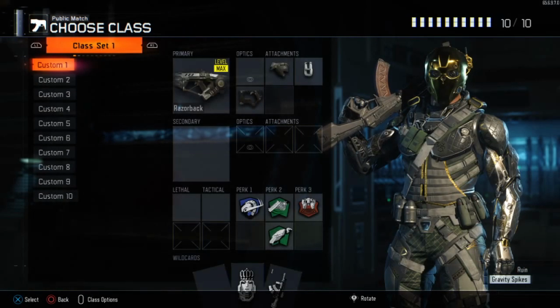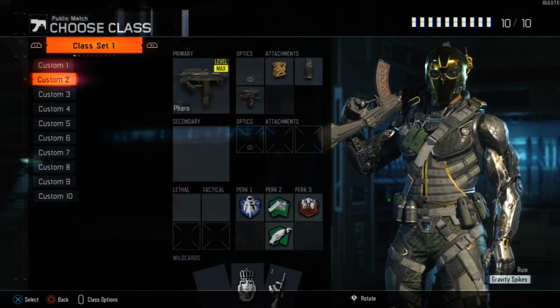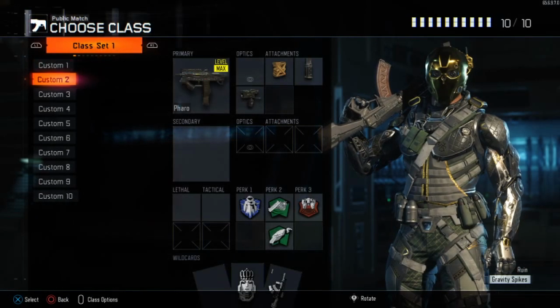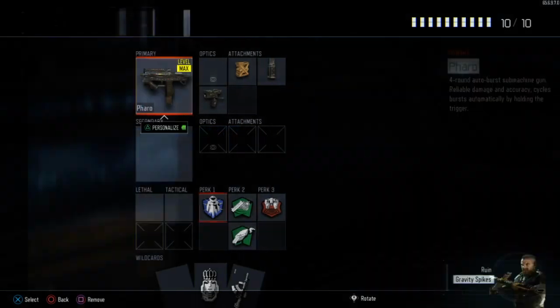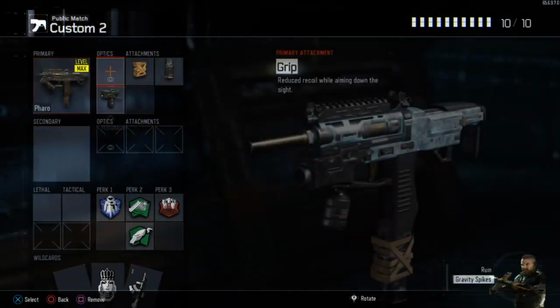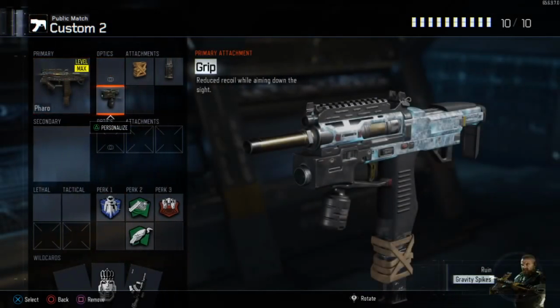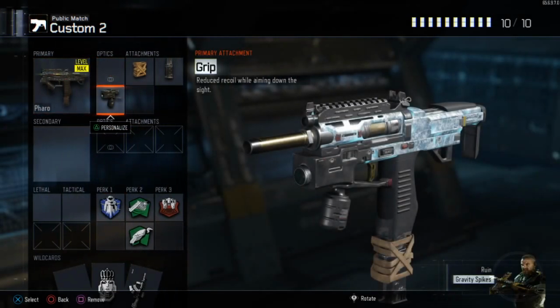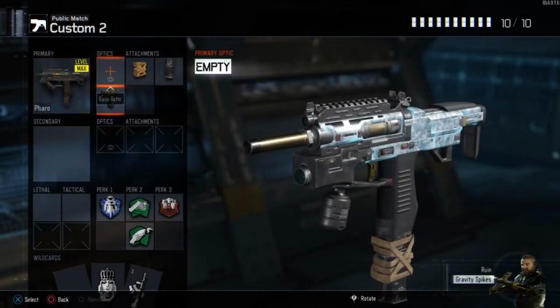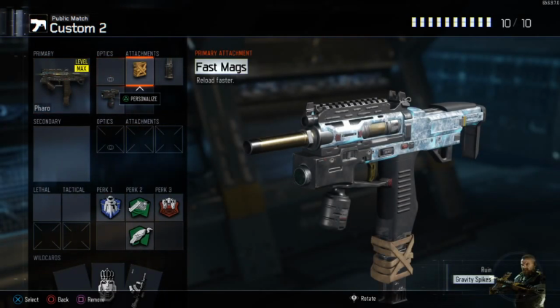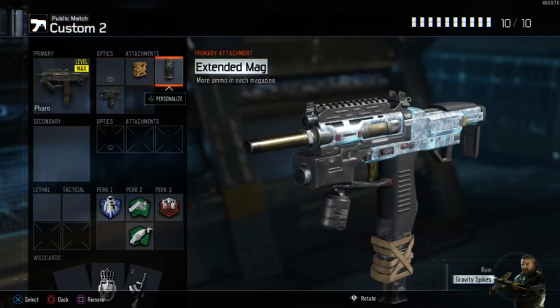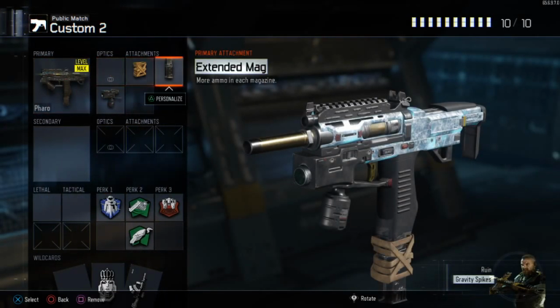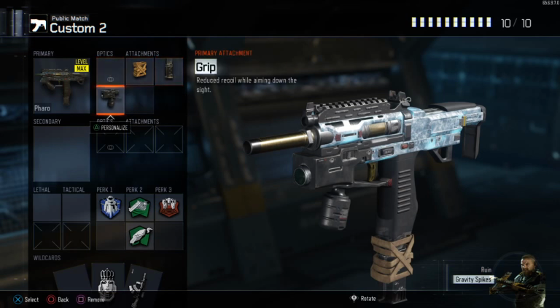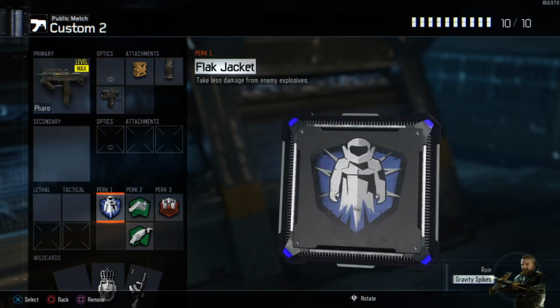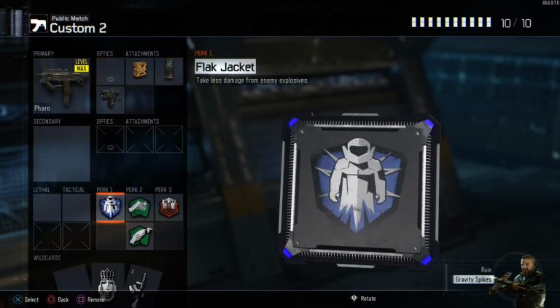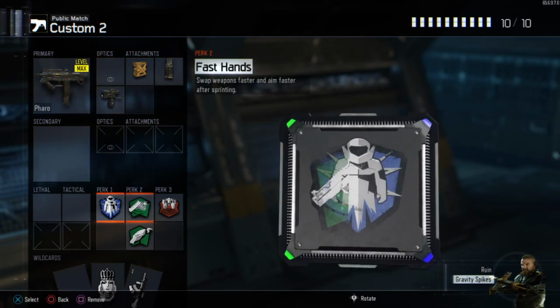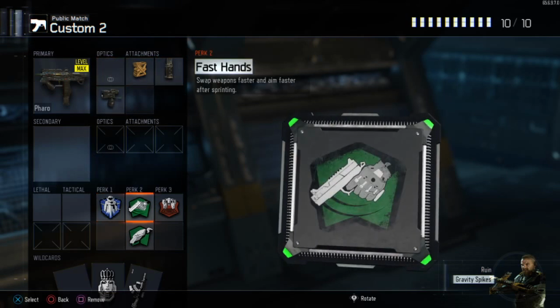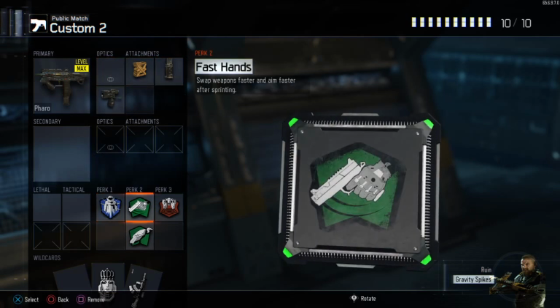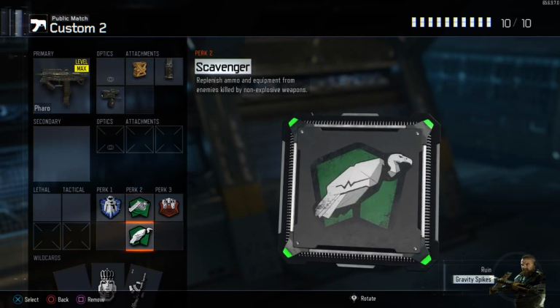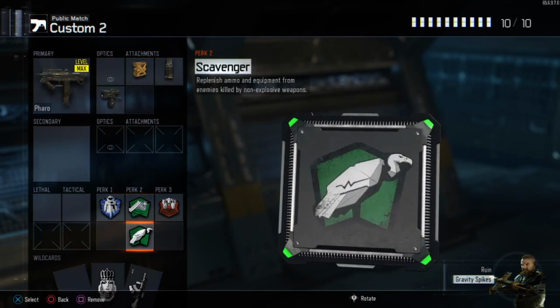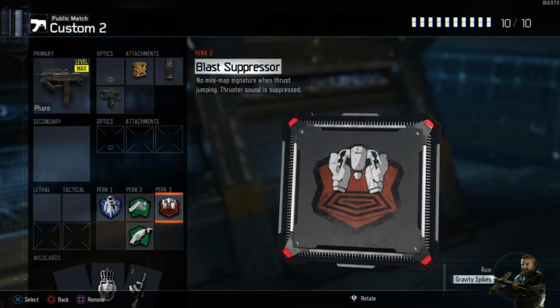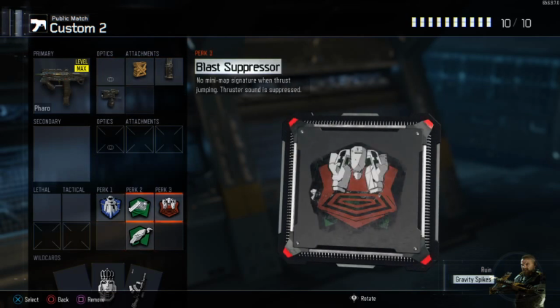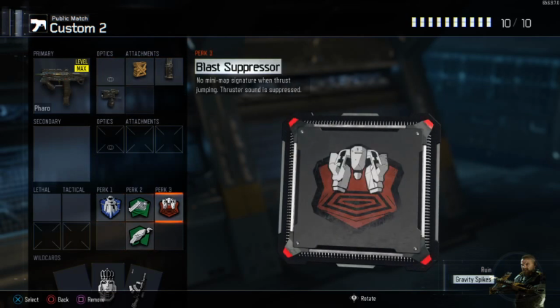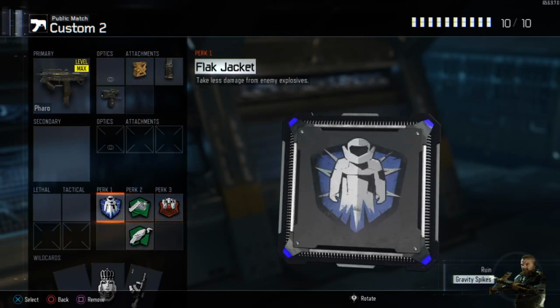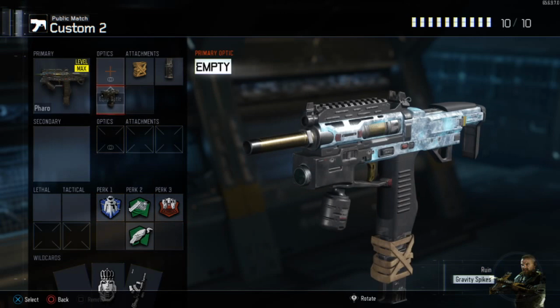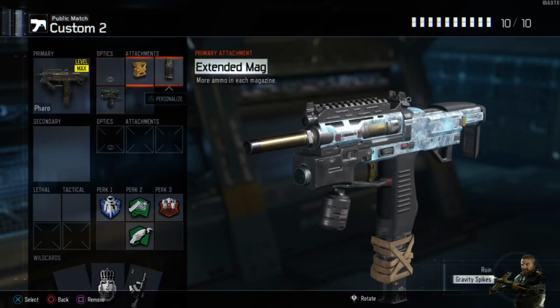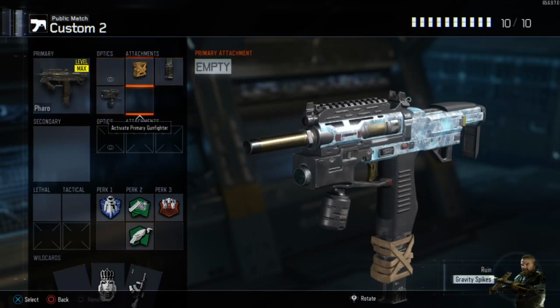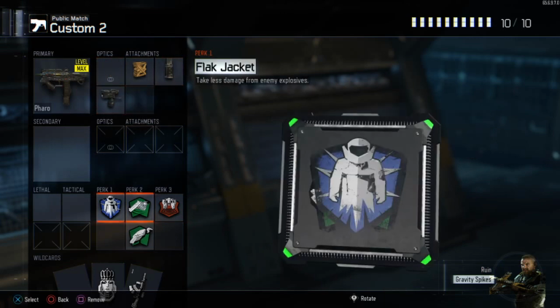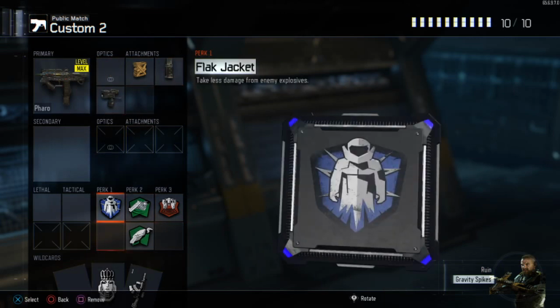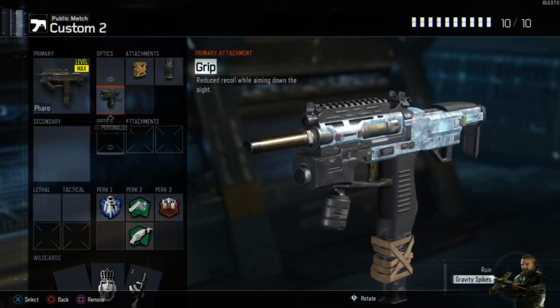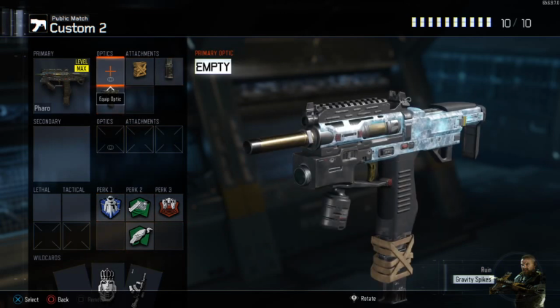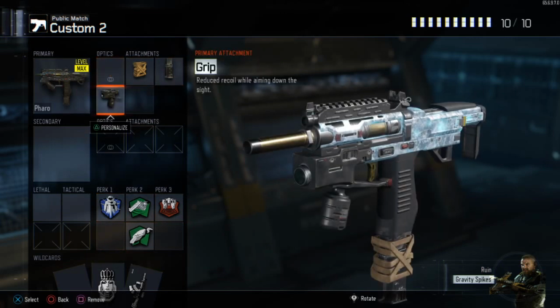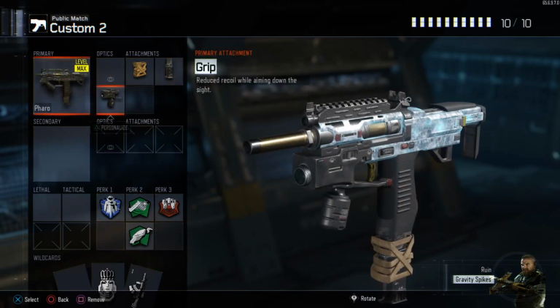Next gun, the Pharaoh, using Grip, Fast Mag and Sidemax. Perk 1 Flak Jacket, Perk 2 Fast Hands Scavenger, Perk 3 Blast Suppressor — same as the other one except Perk 1 is different.